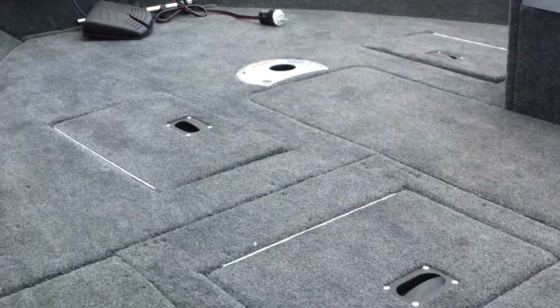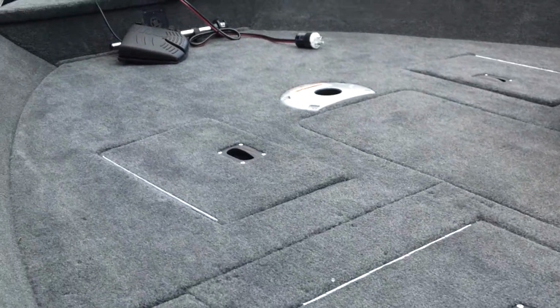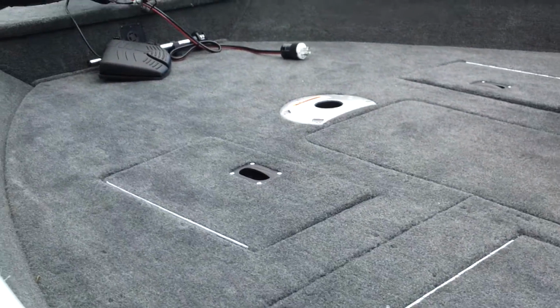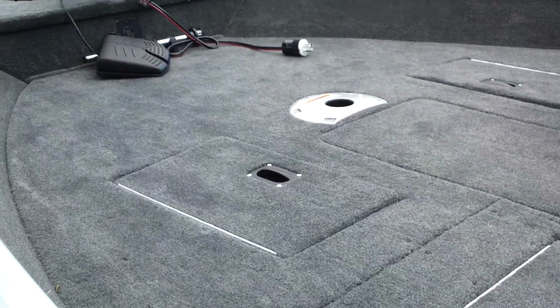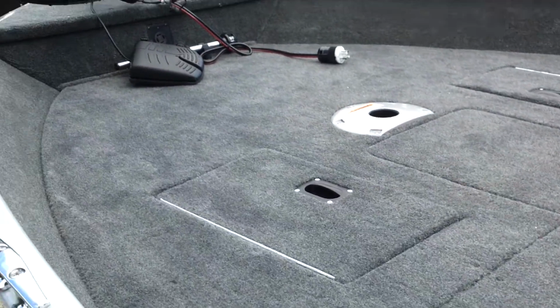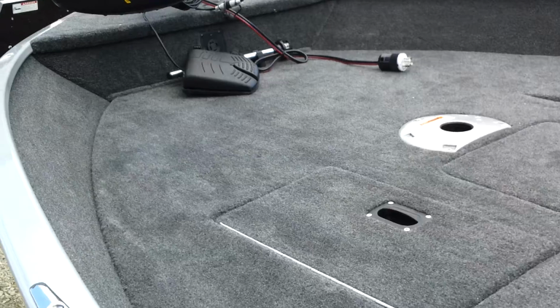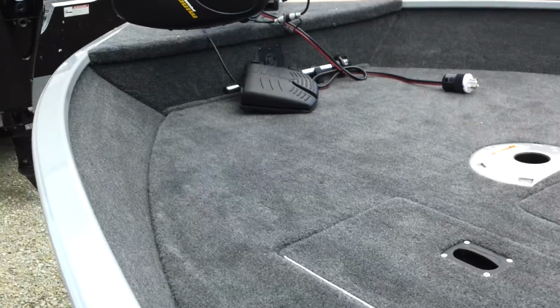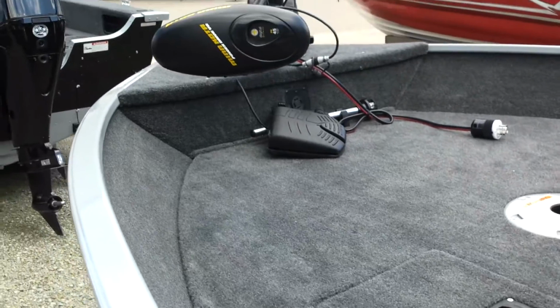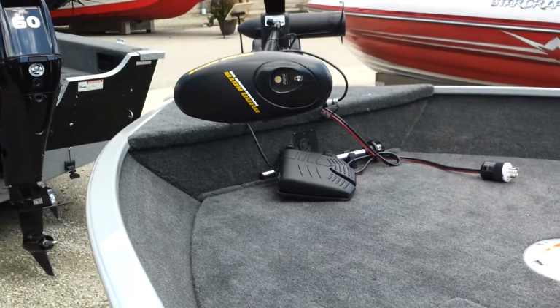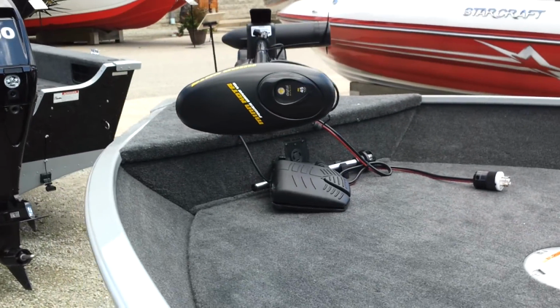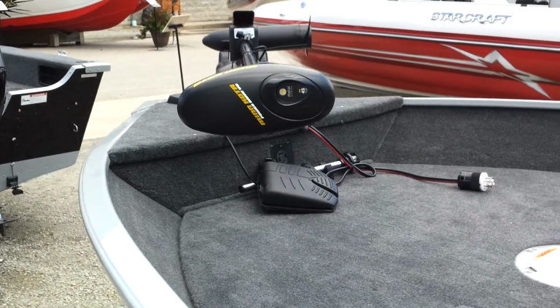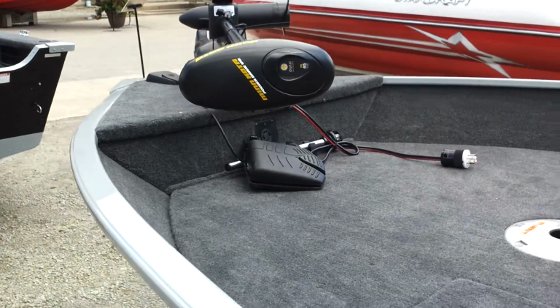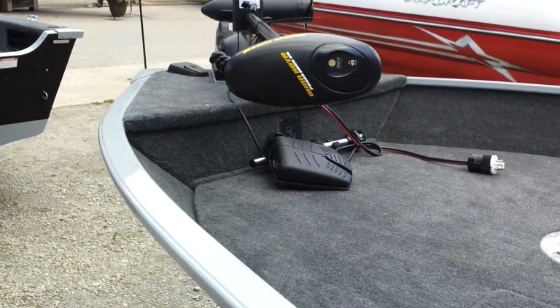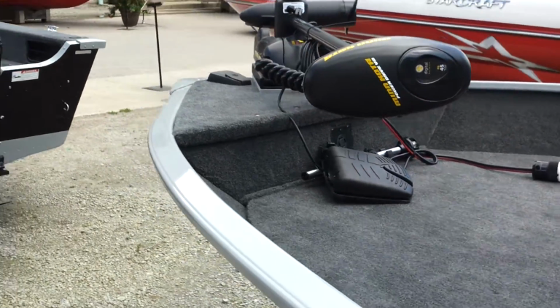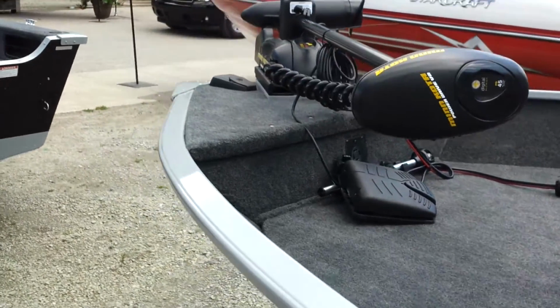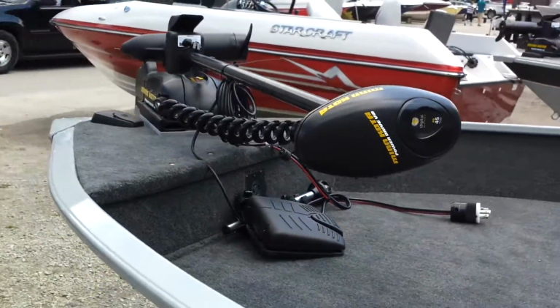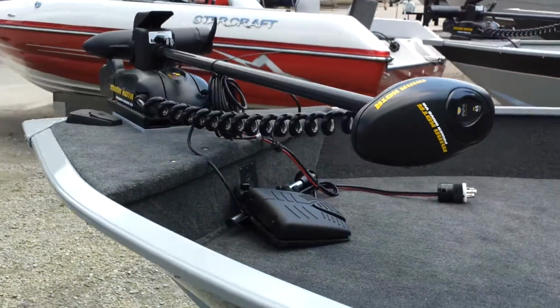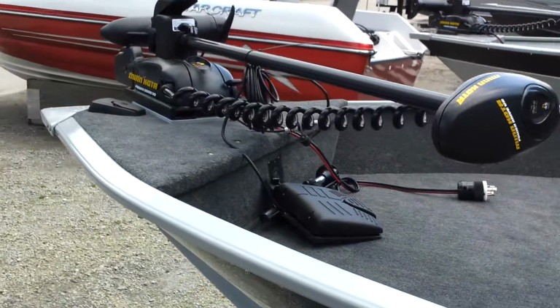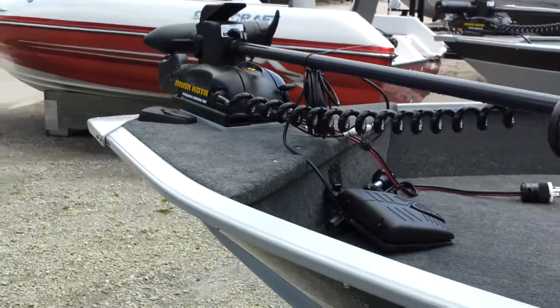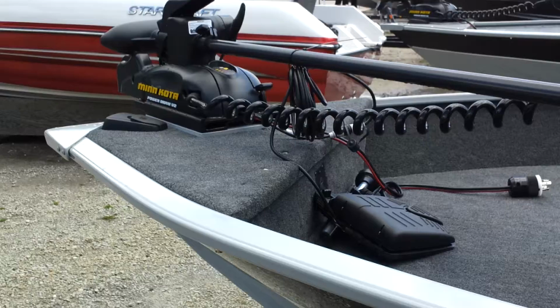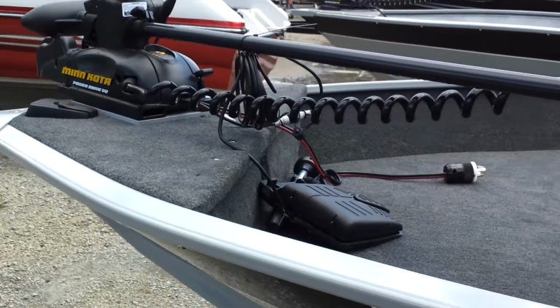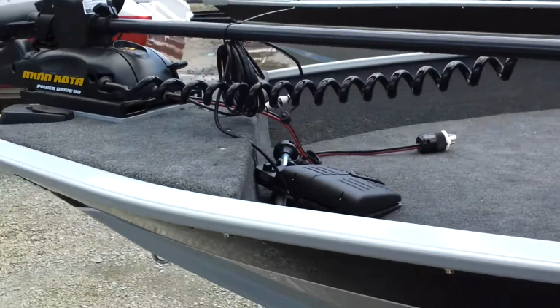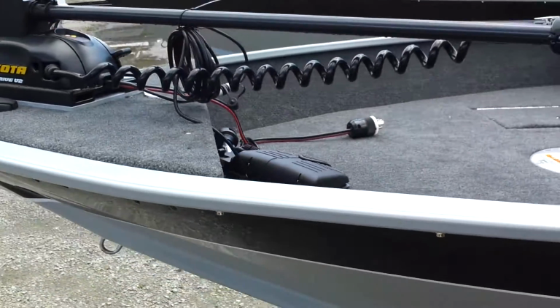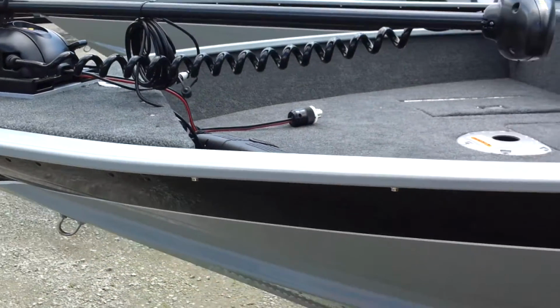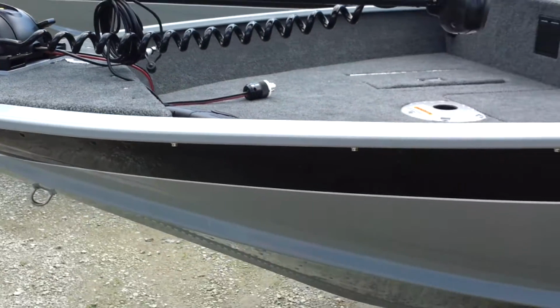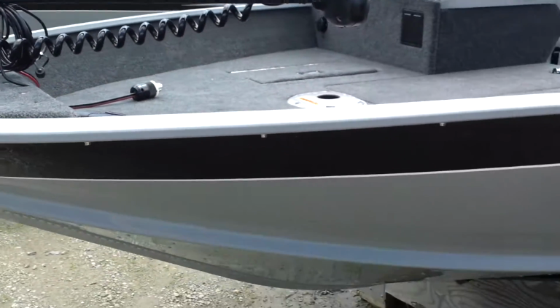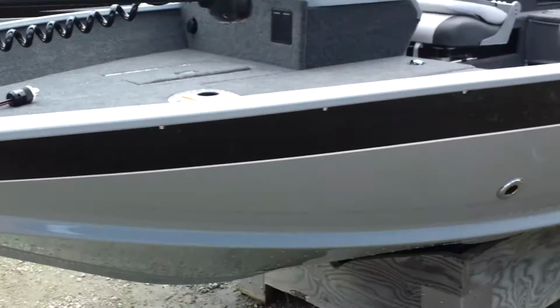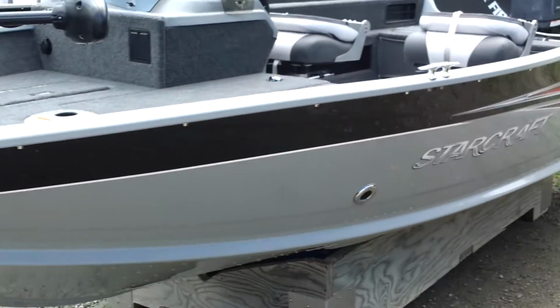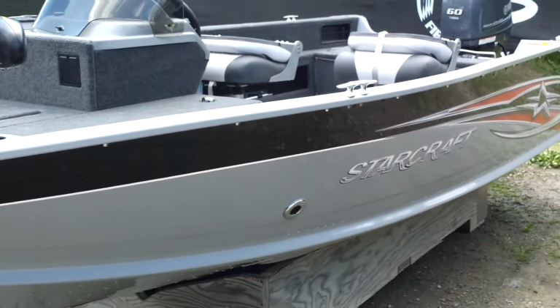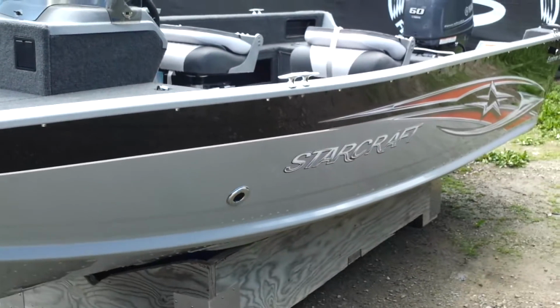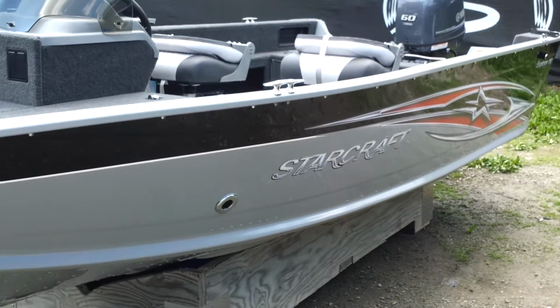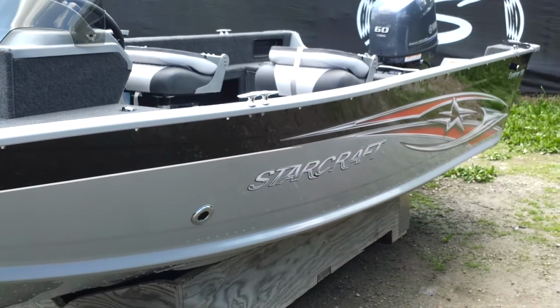Huge casting deck up front. Comes with an electric trolling motor. This boat will be in the showroom shortly. This is a brand new model for Starcraft this year — it's the Explorer side console.